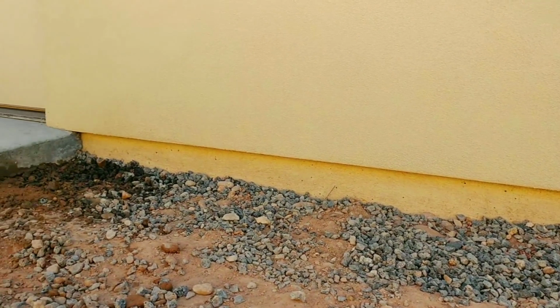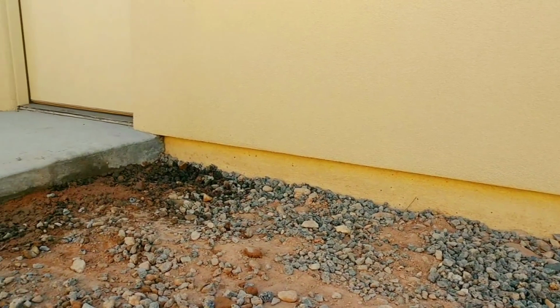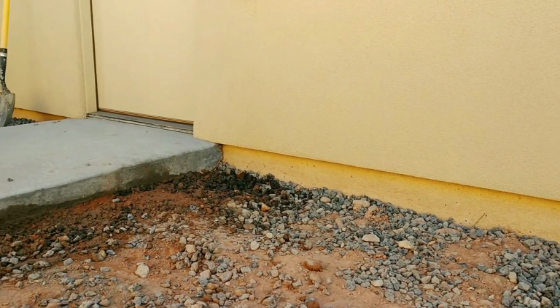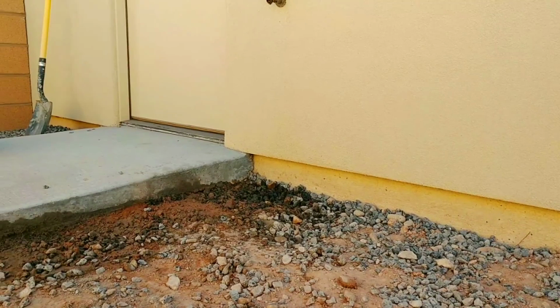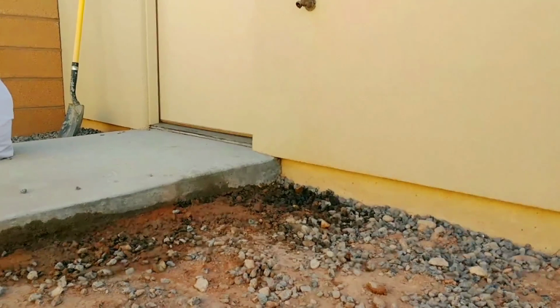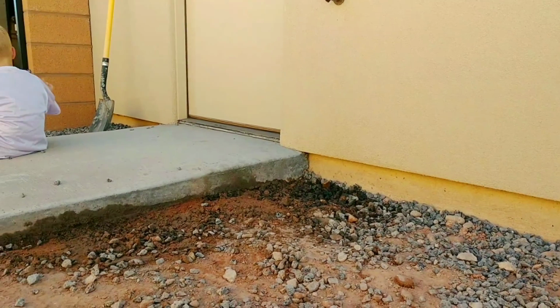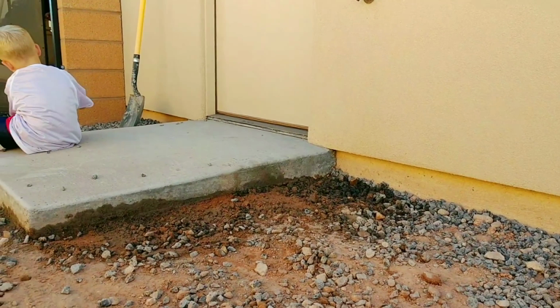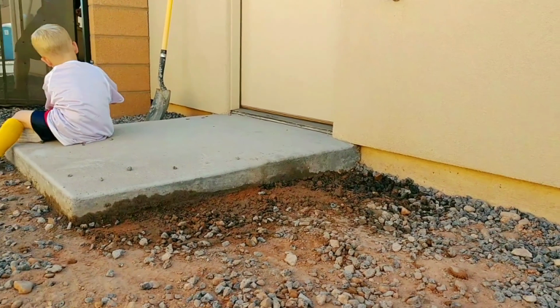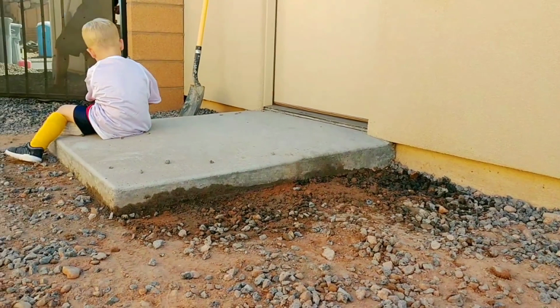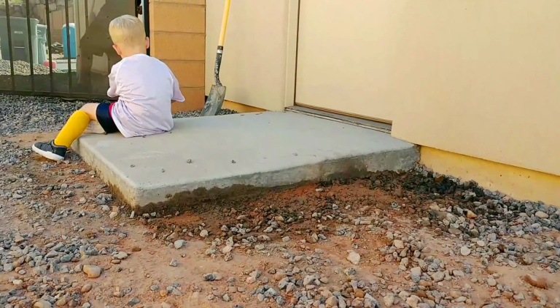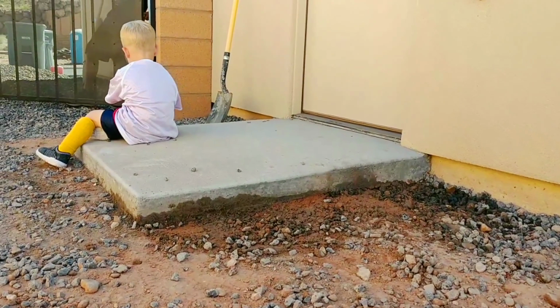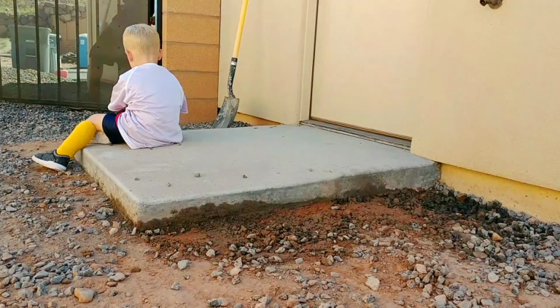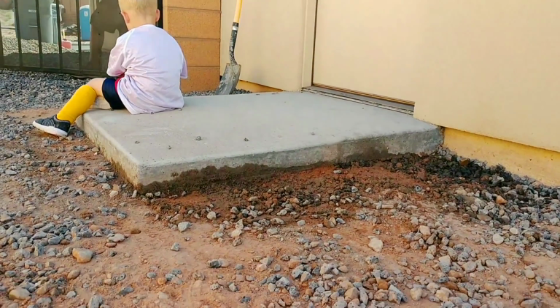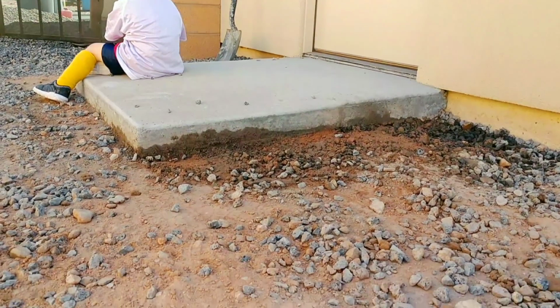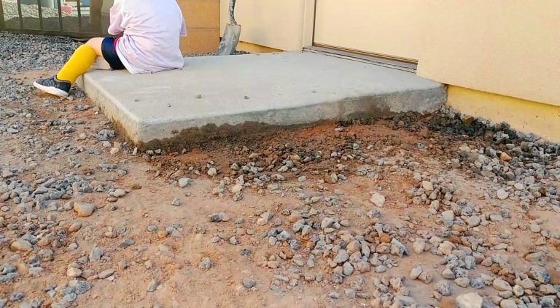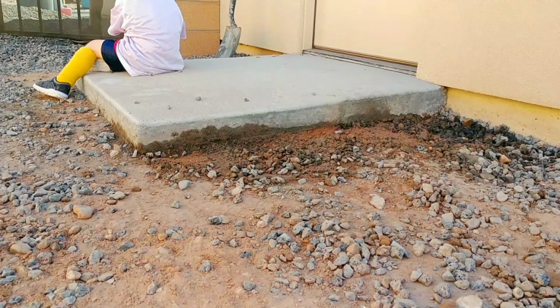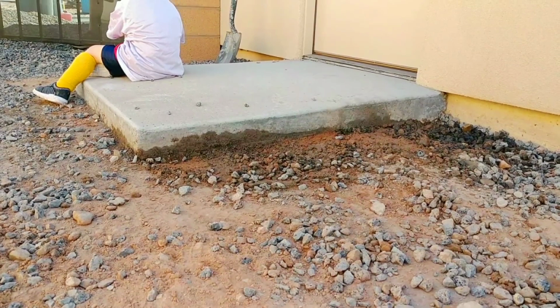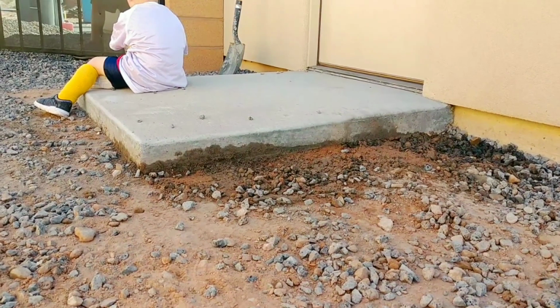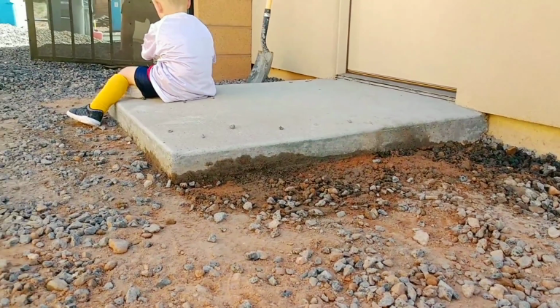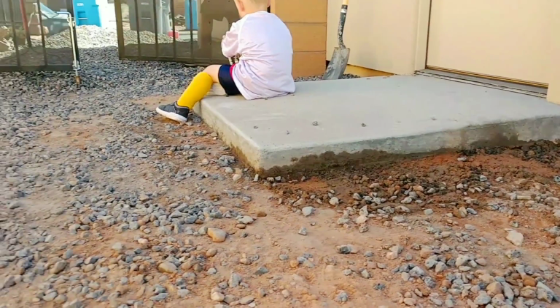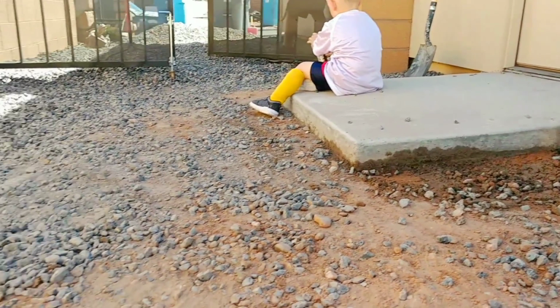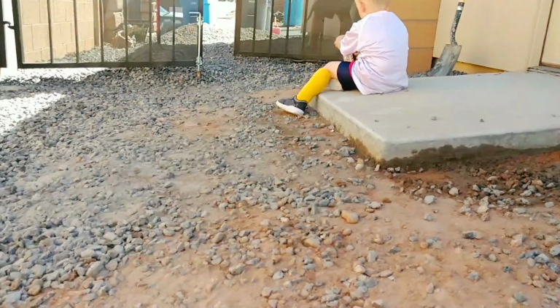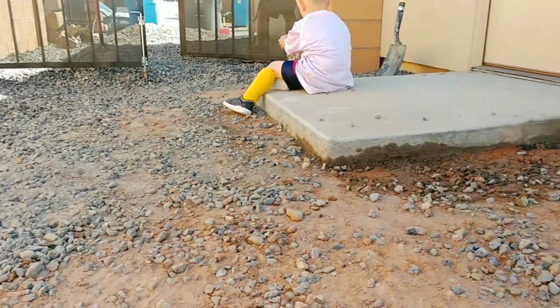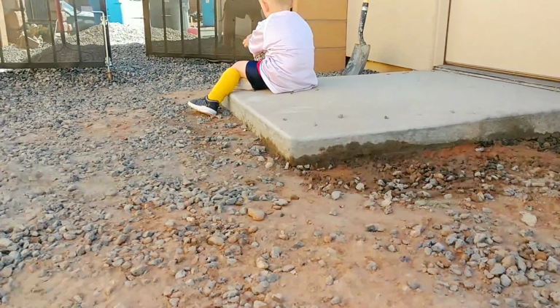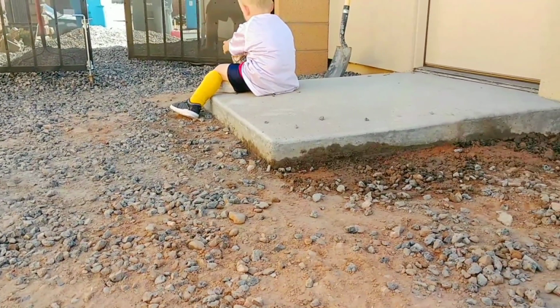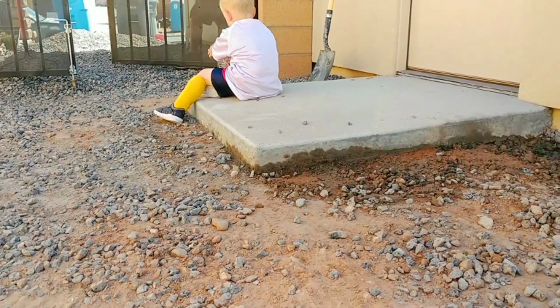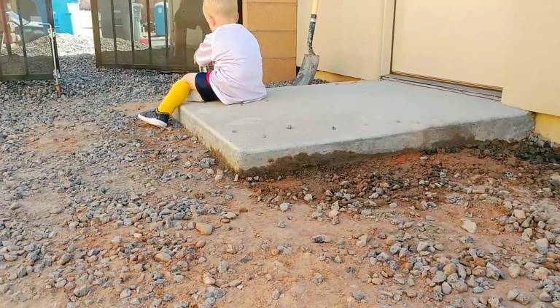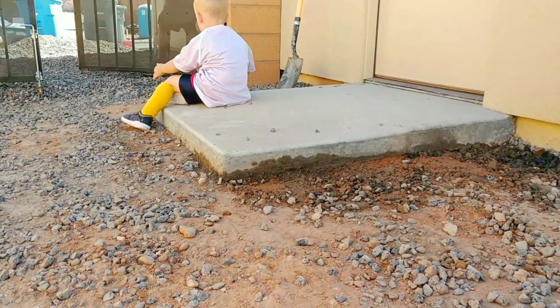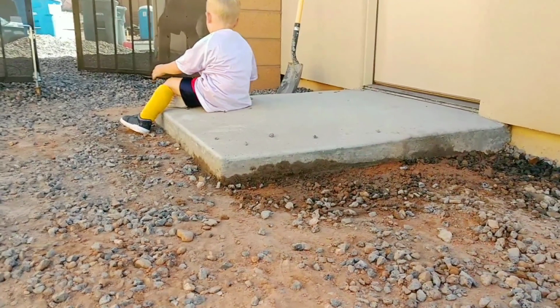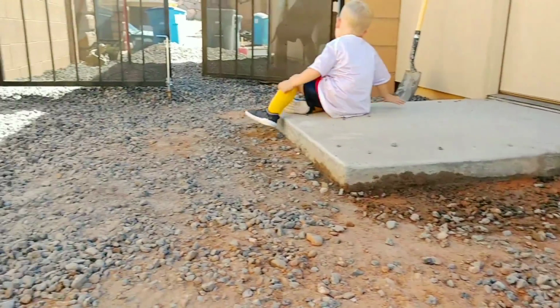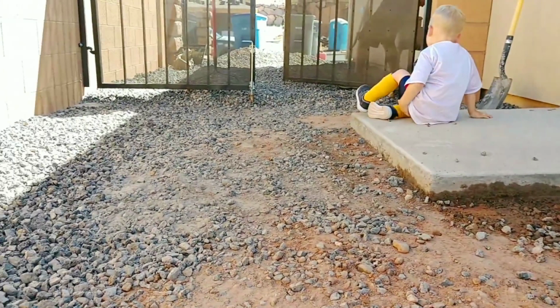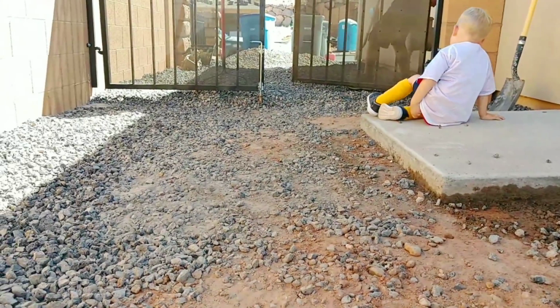It'll stop the concrete from ever sinking. There shouldn't be any settling issues anyway, but it's better safe than sorry — same with this little slab of concrete. It also gives us a good idea of what our grade needs to be, so we can match that in our rough grade.